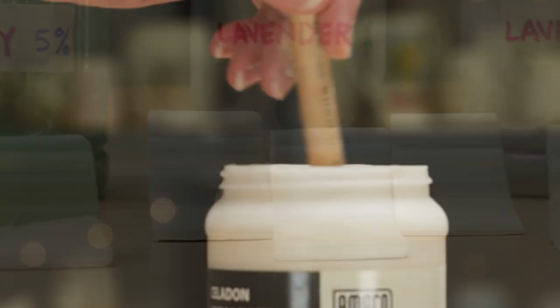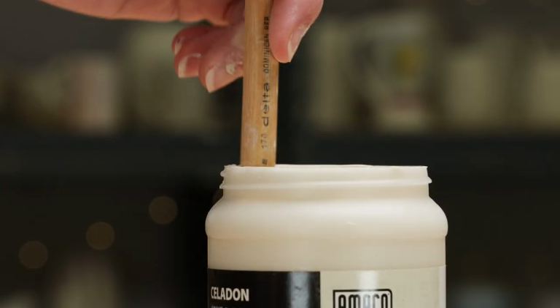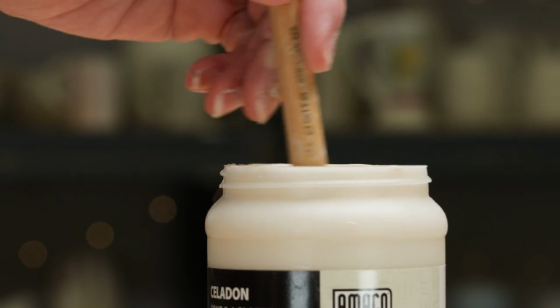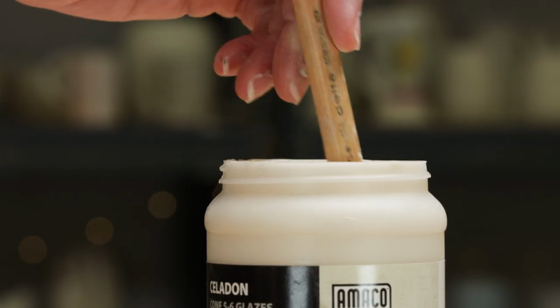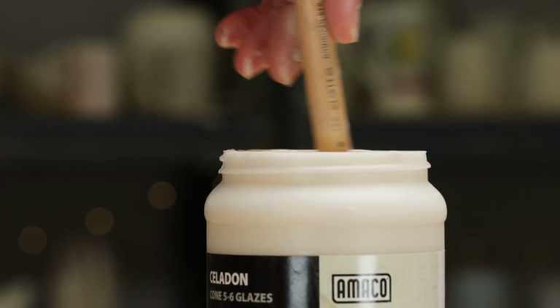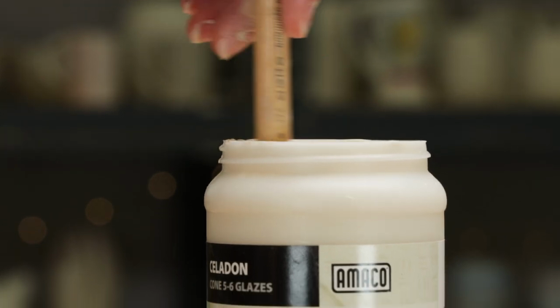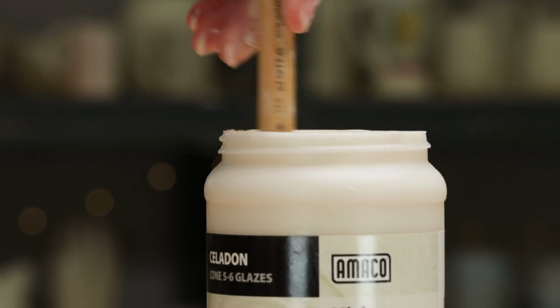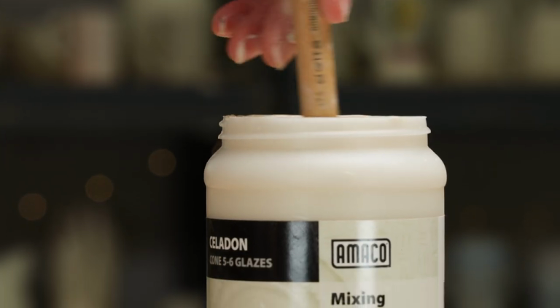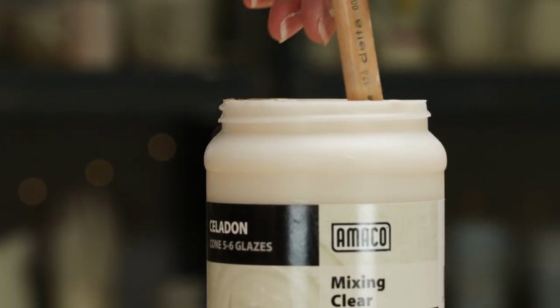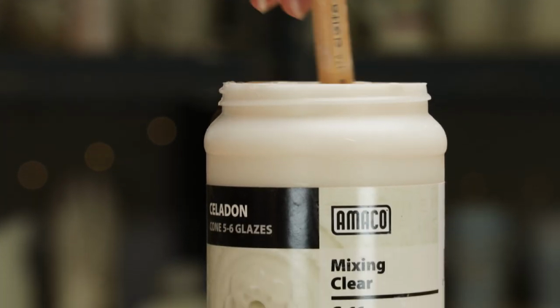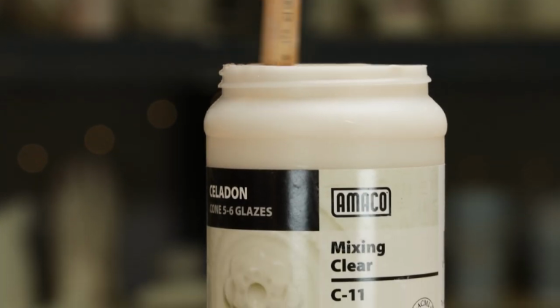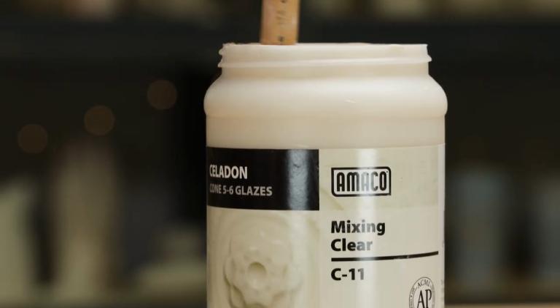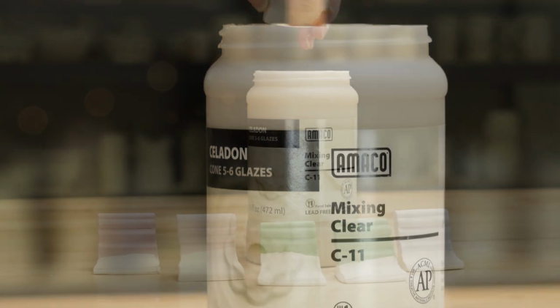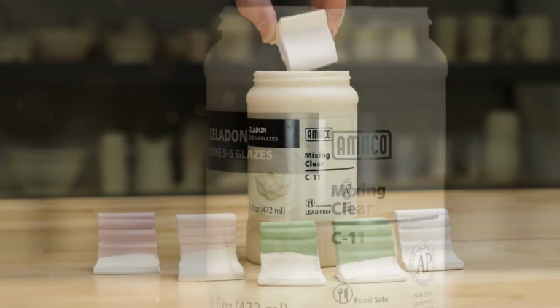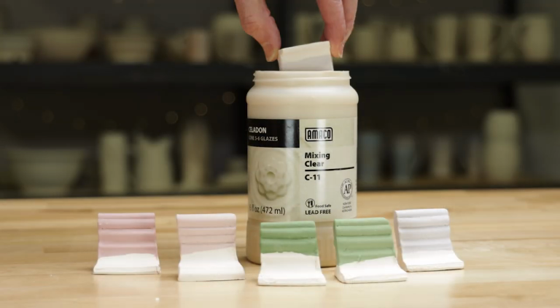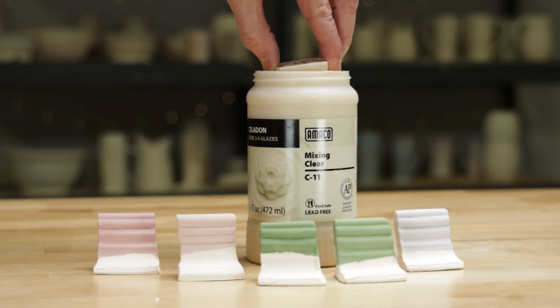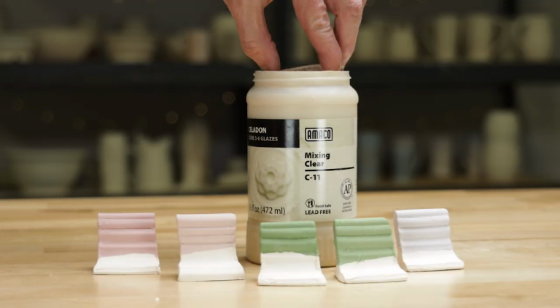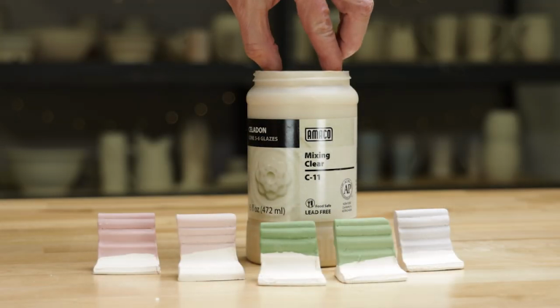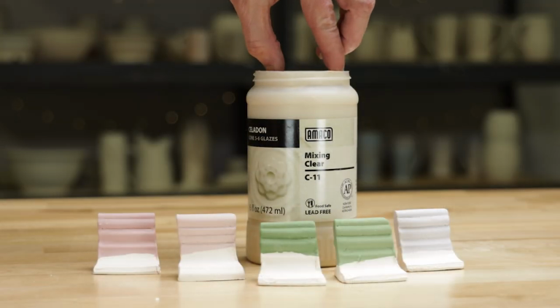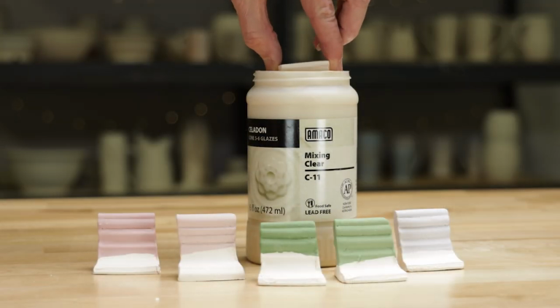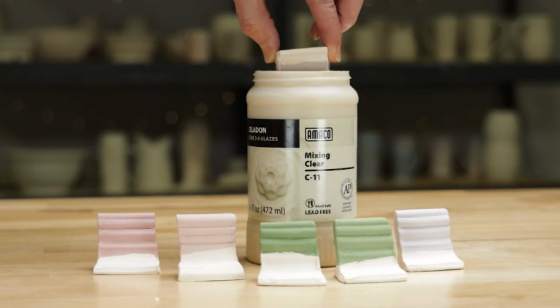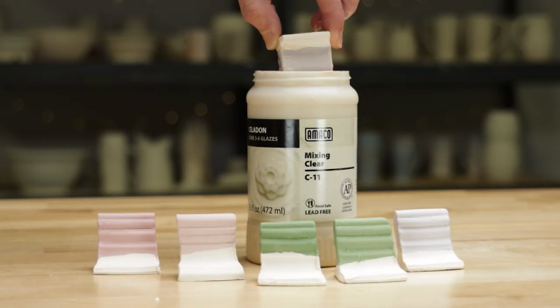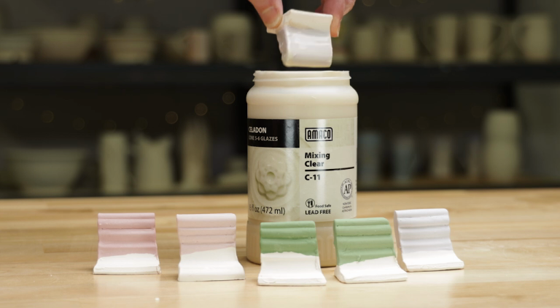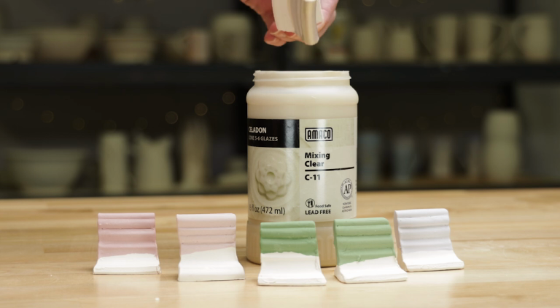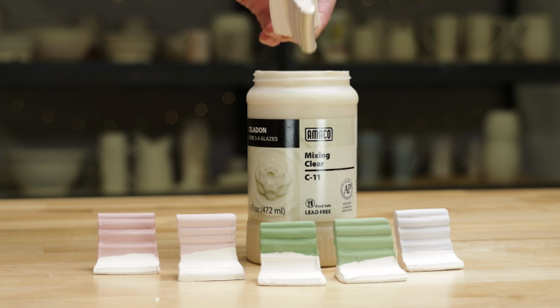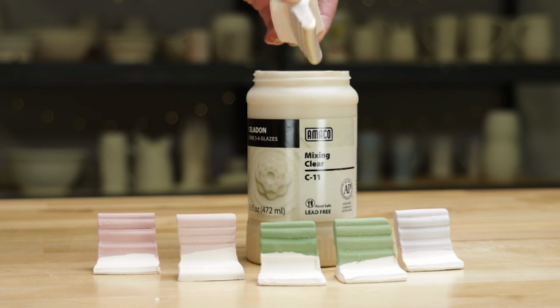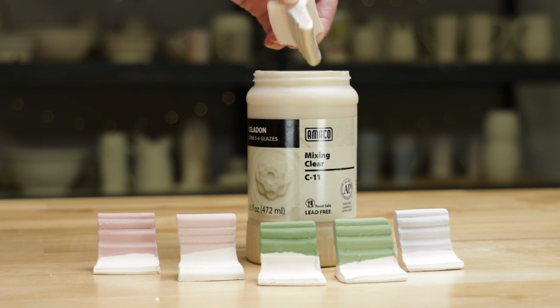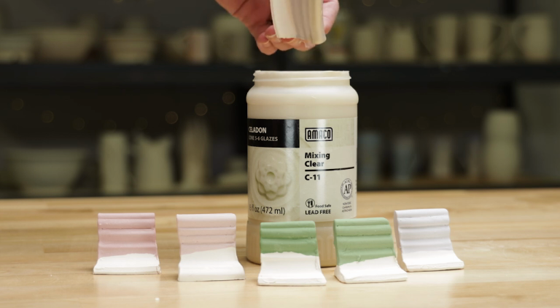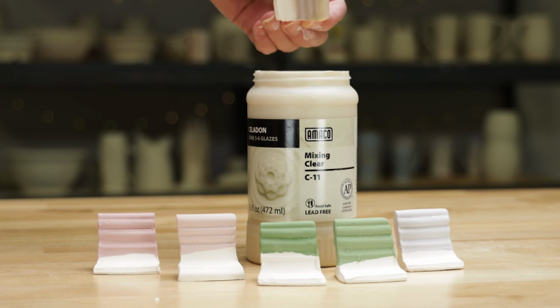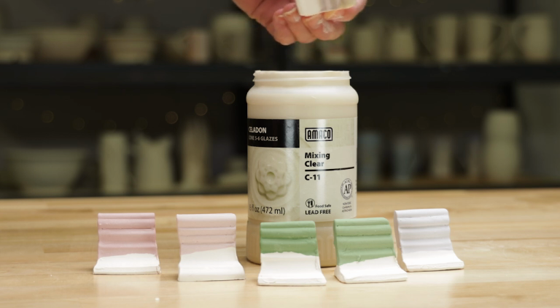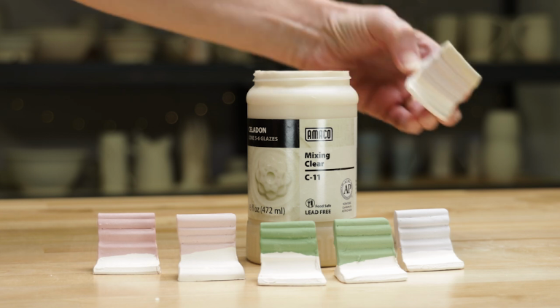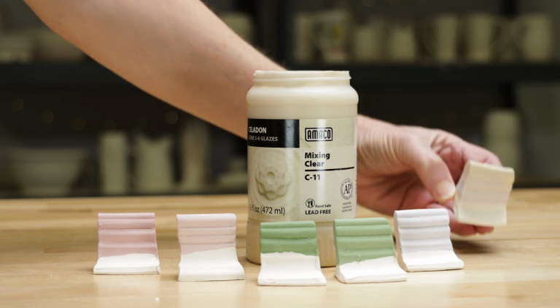I added the clear glaze to half the test tiles. I used Amaco mixing clear glaze C11. Mixing clear is a stiff, gloss, zinc-free glaze that works well with most underglazes, so I wanted to see if it worked well with colored slips too.